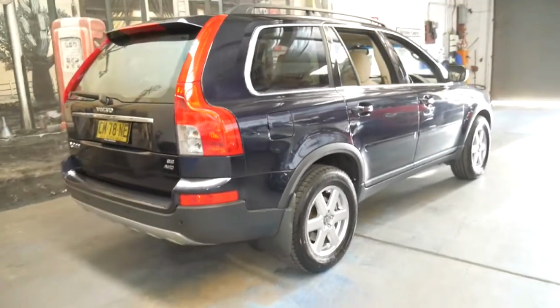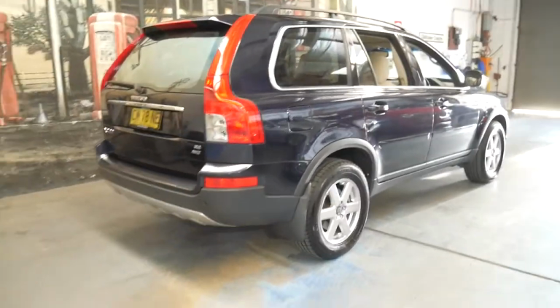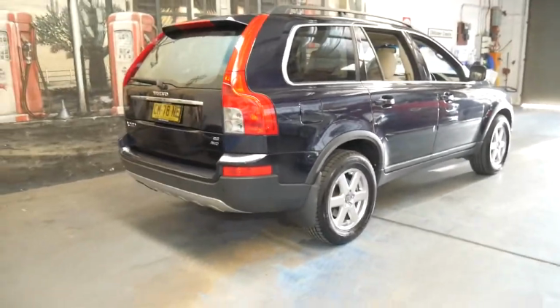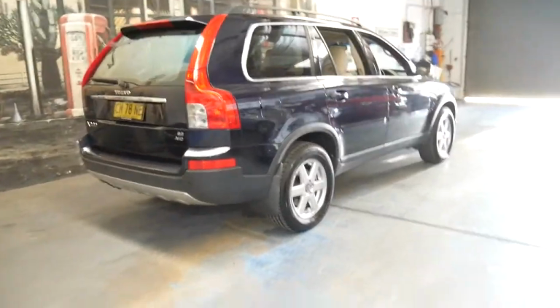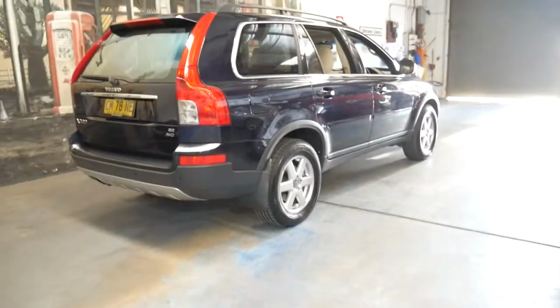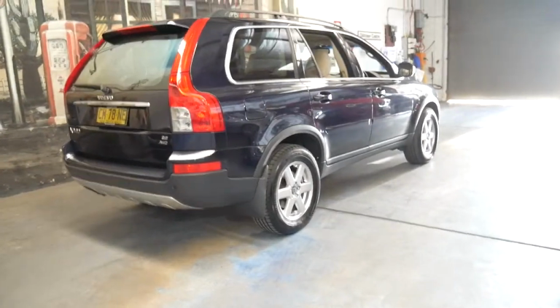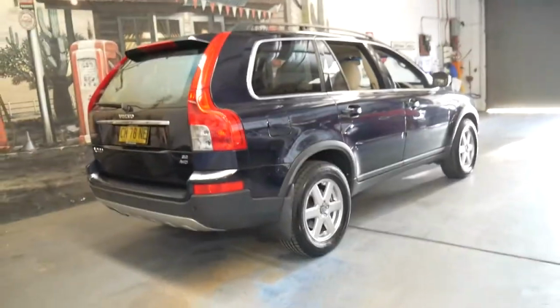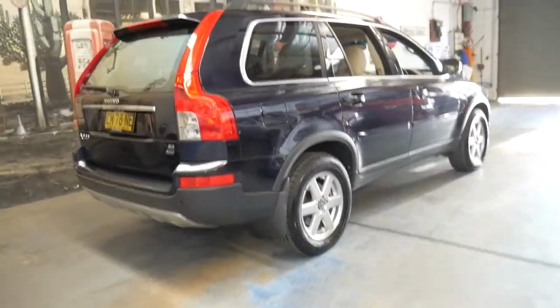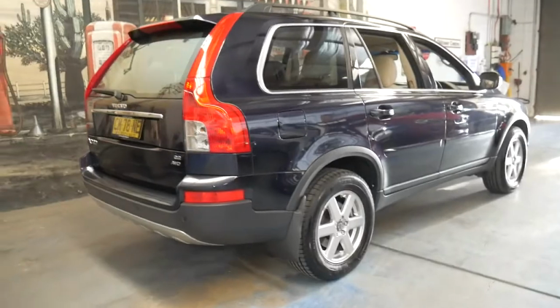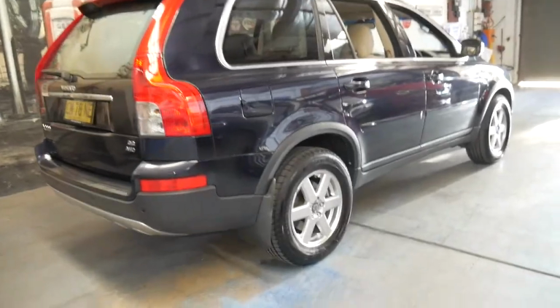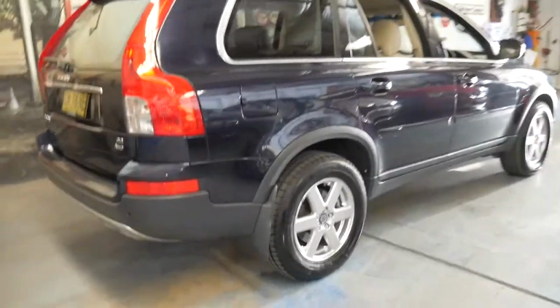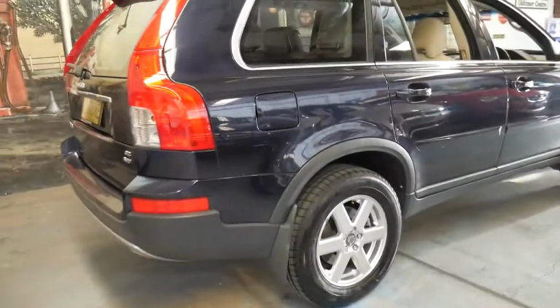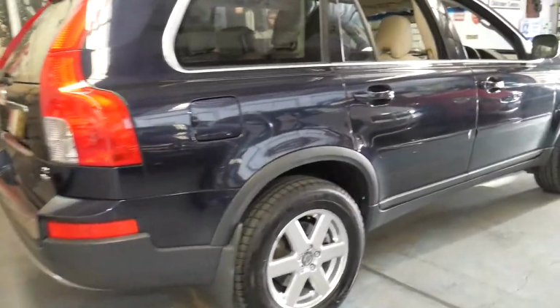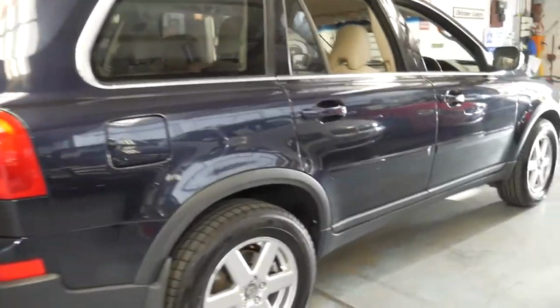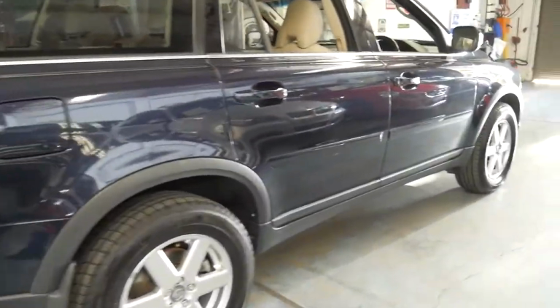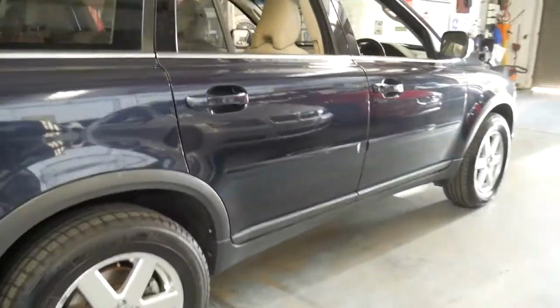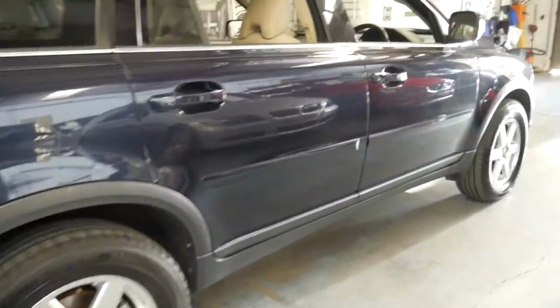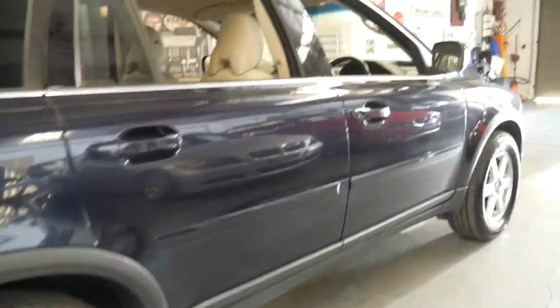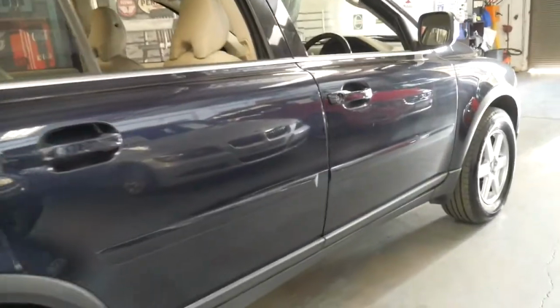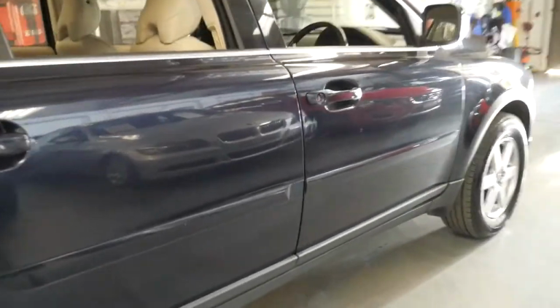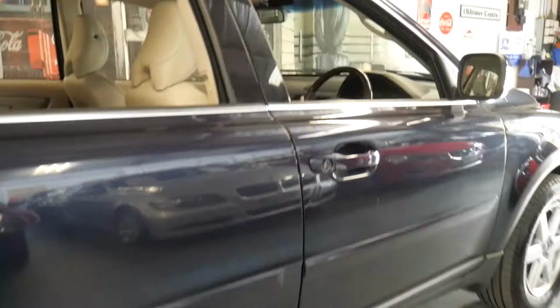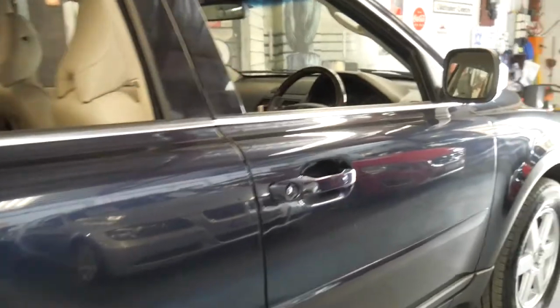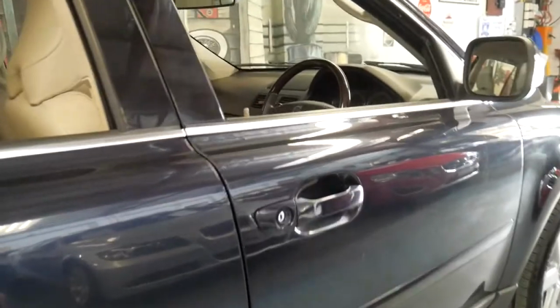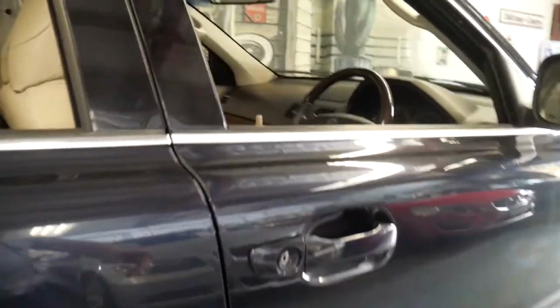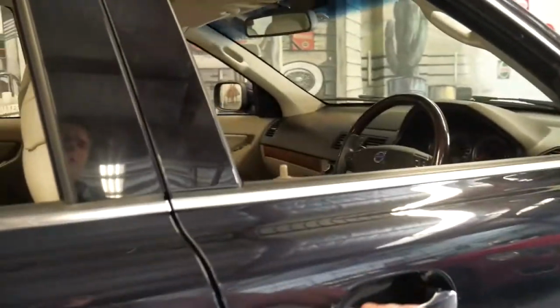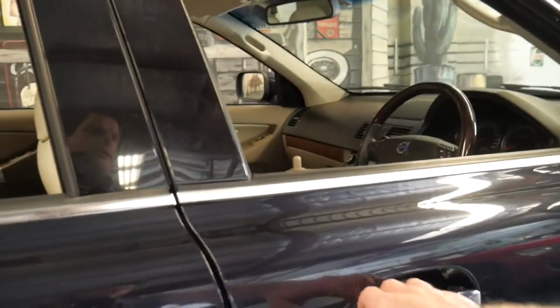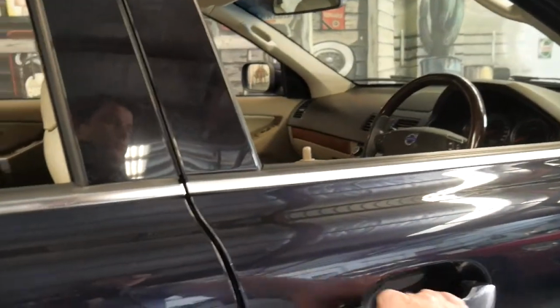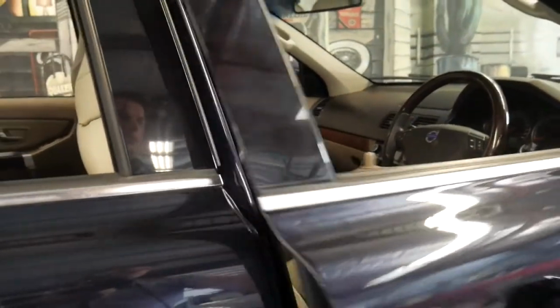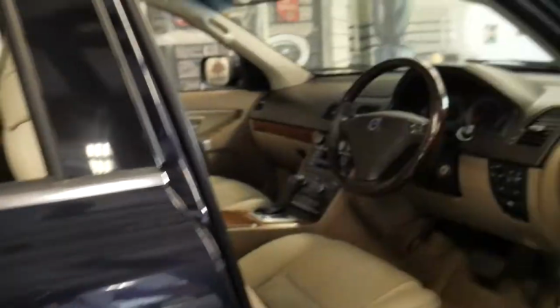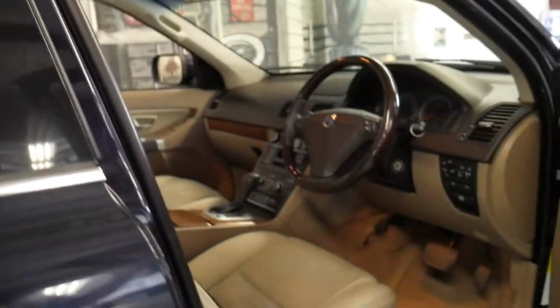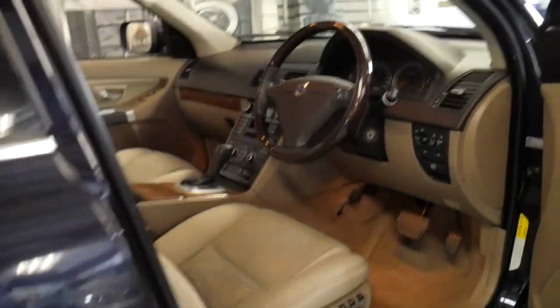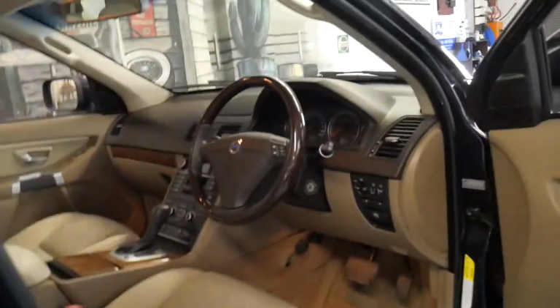The 3.2 litre V6 engine is very, very smooth, reliable and surprisingly economical for a car of this size.